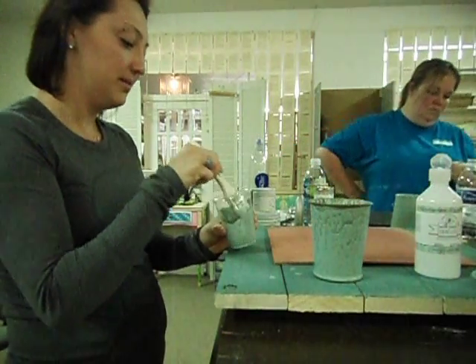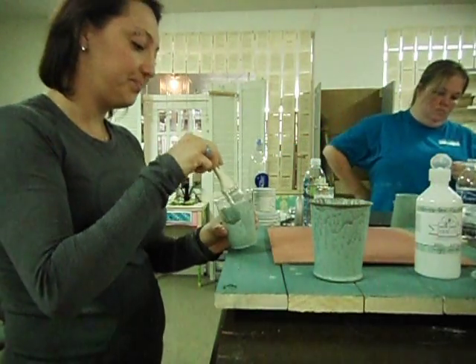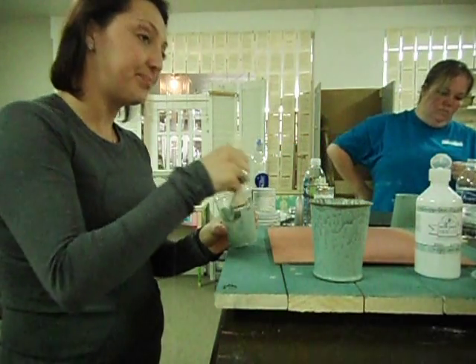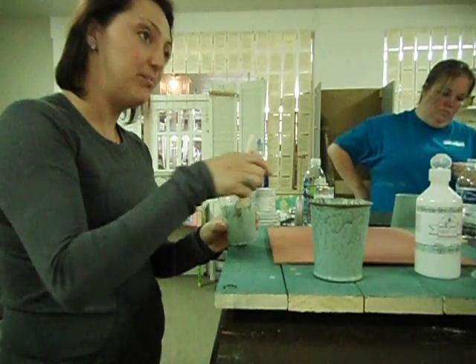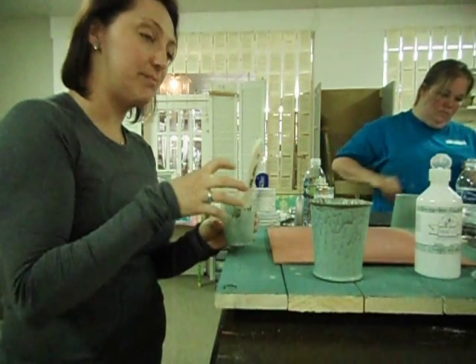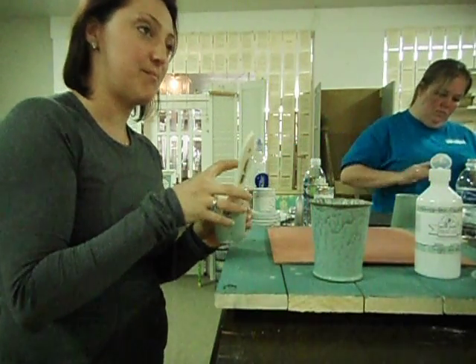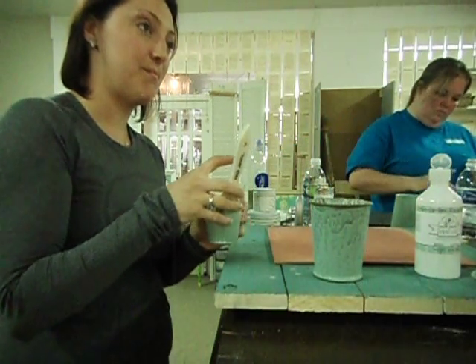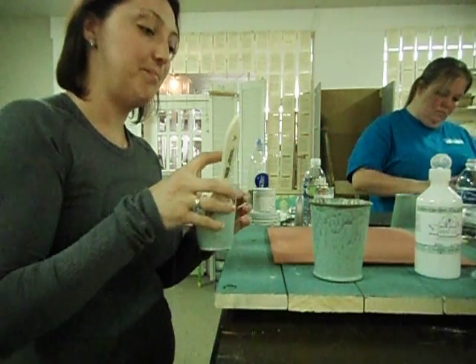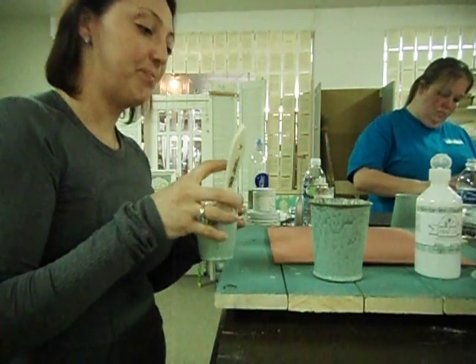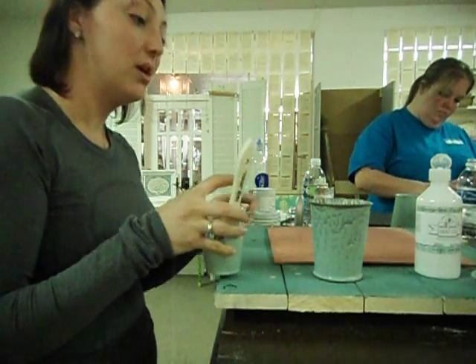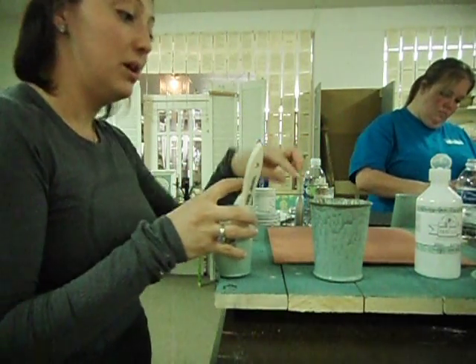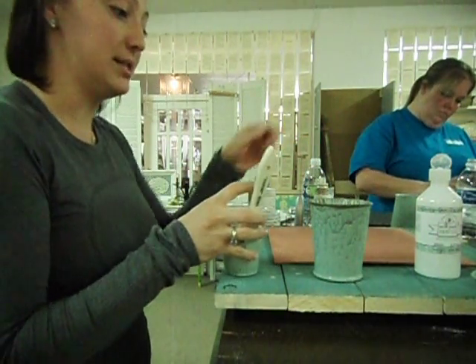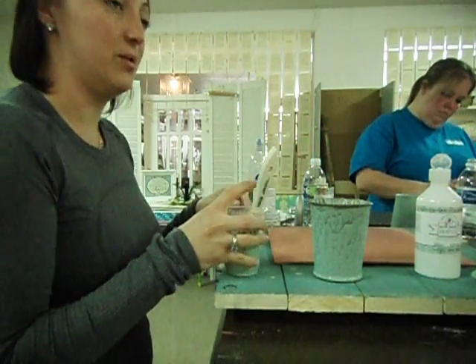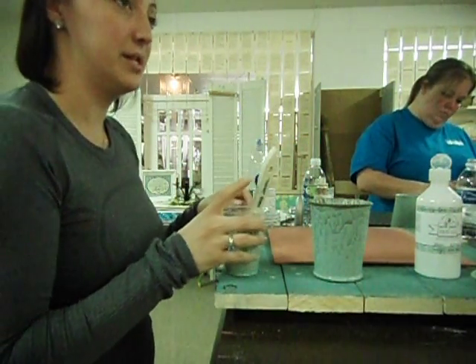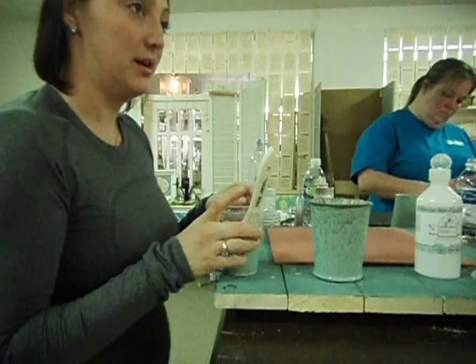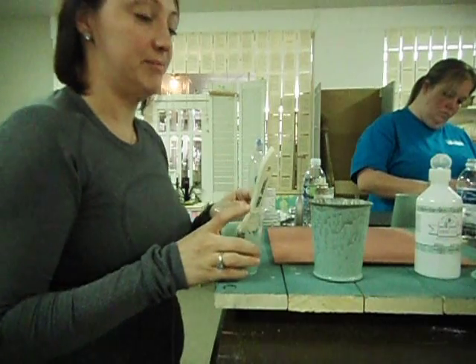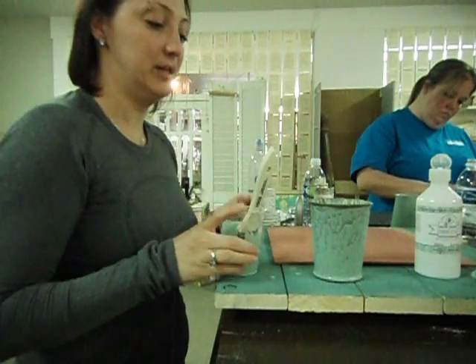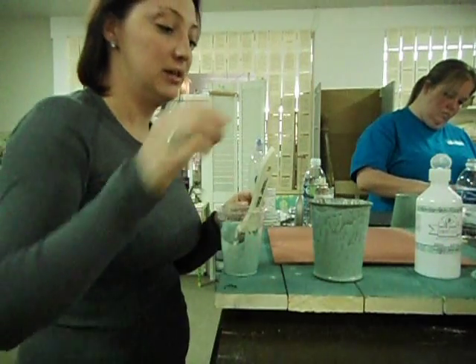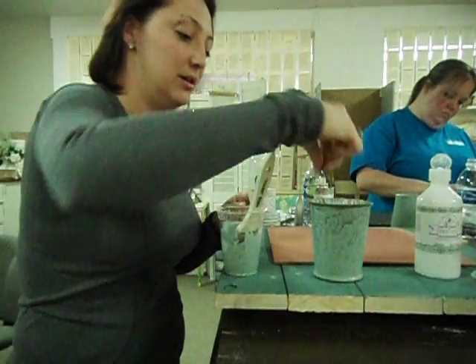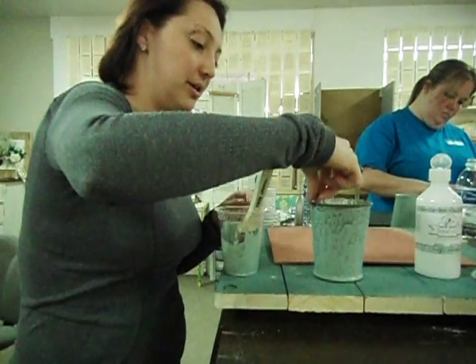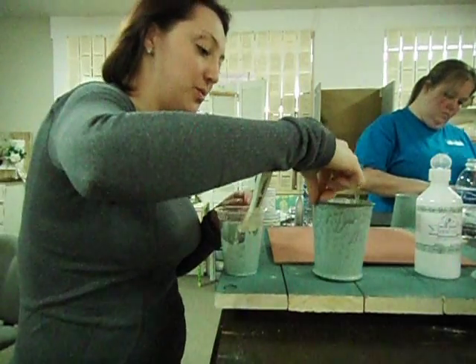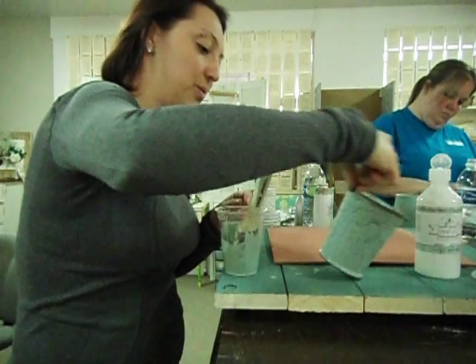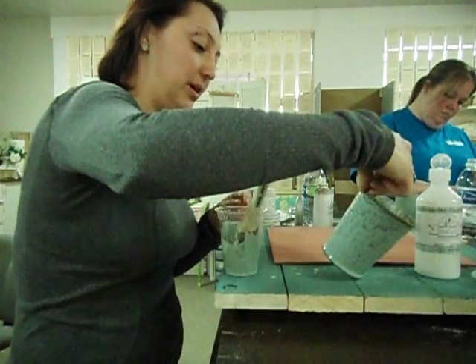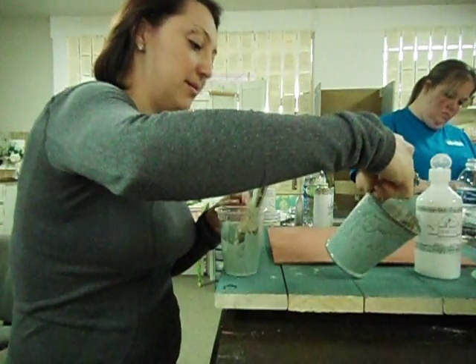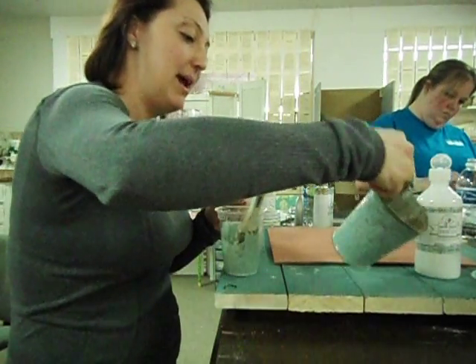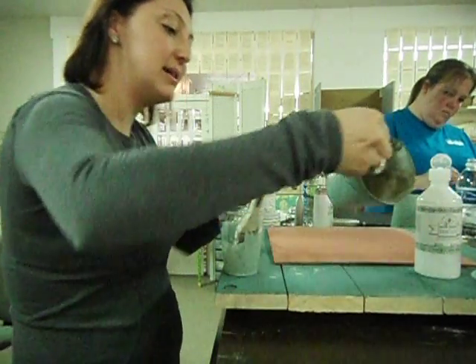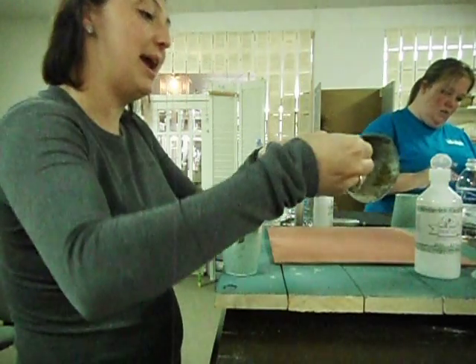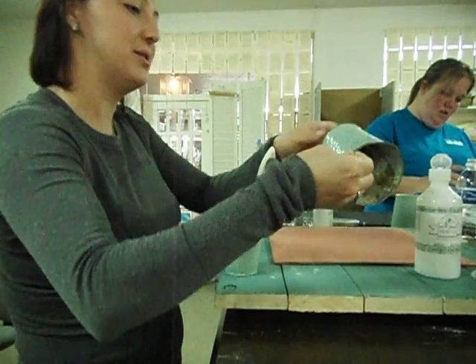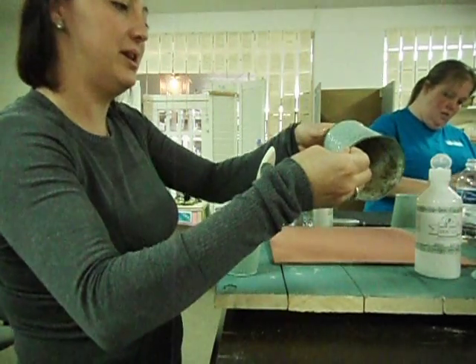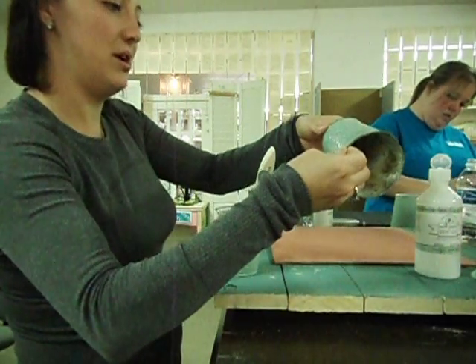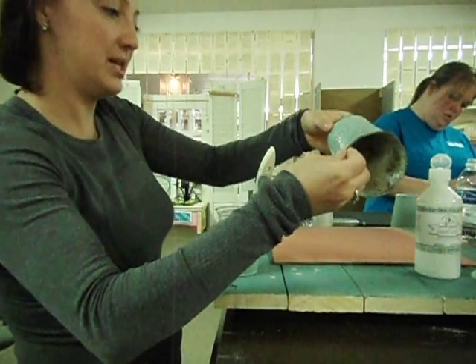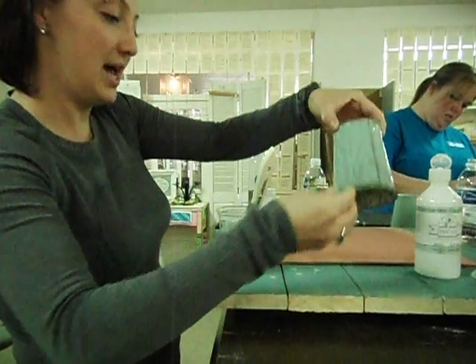Can you do the inside too? Yes, of course. Oh, absolutely. Totally. Paint away to your heart's content.